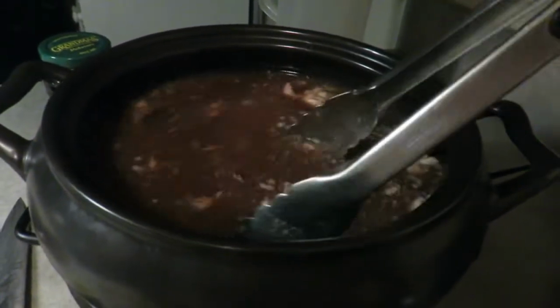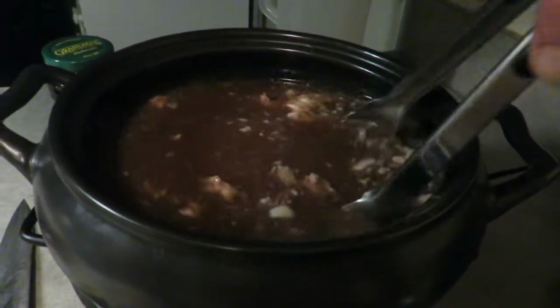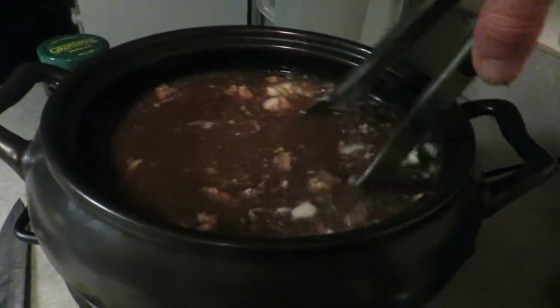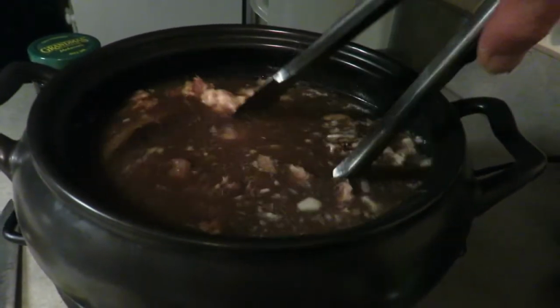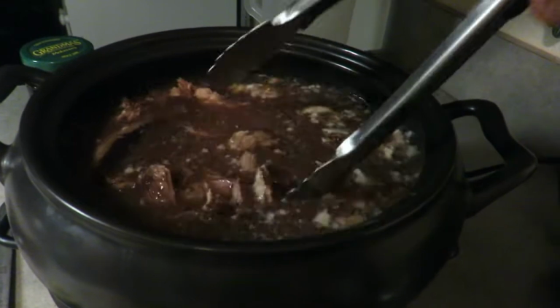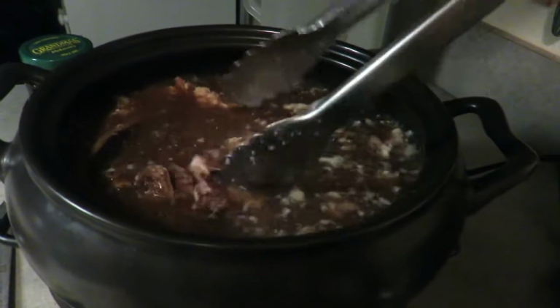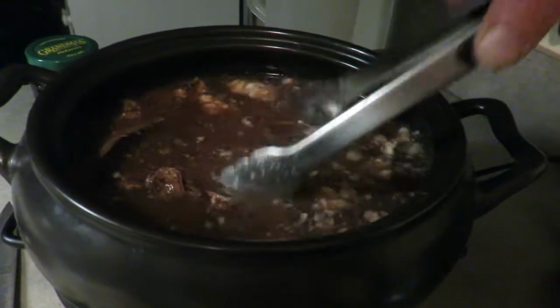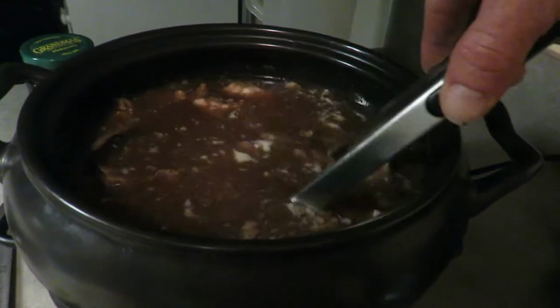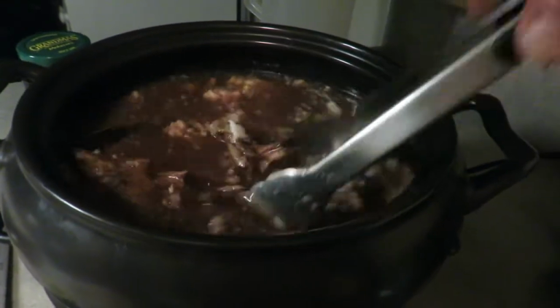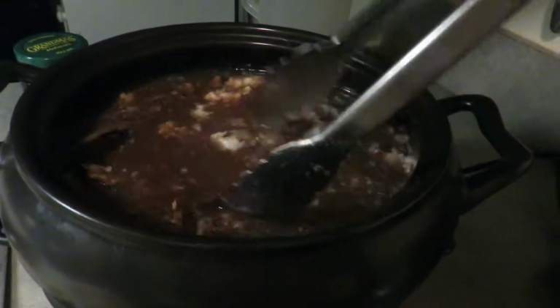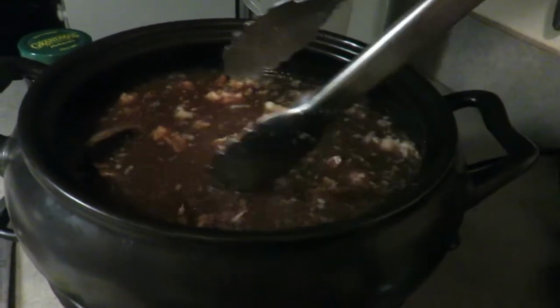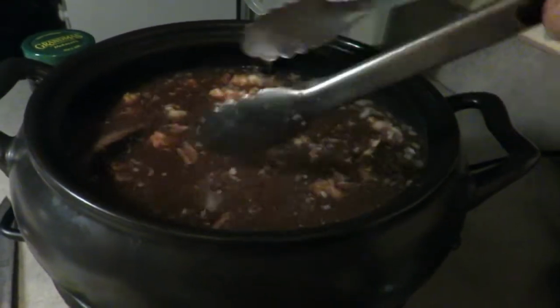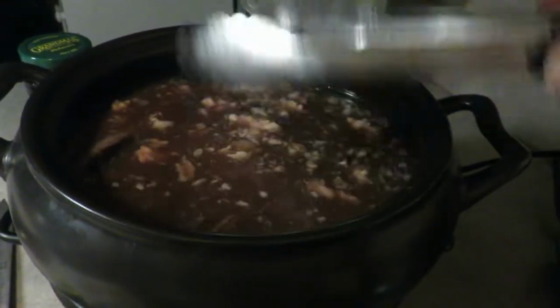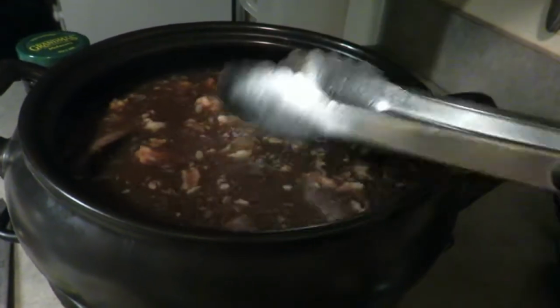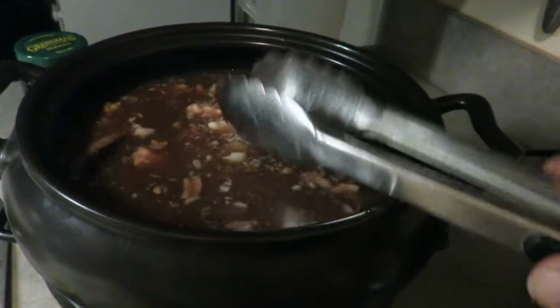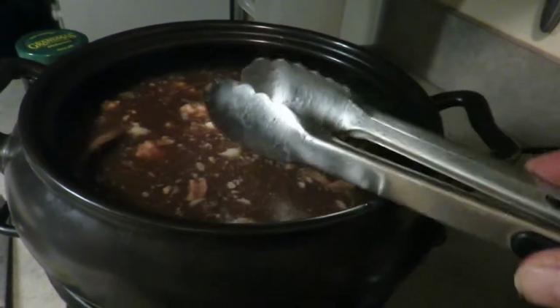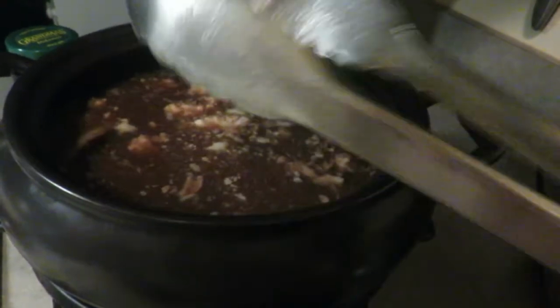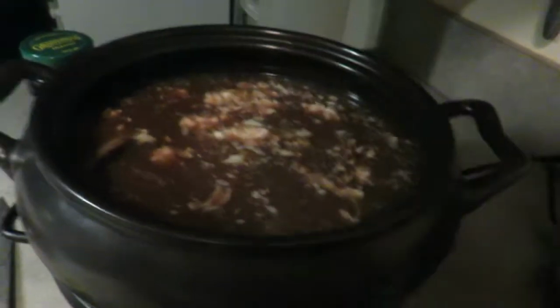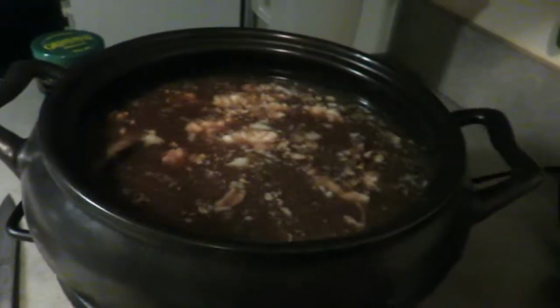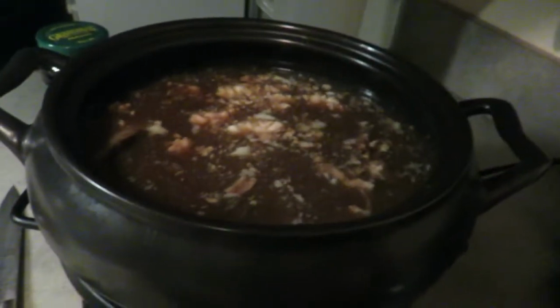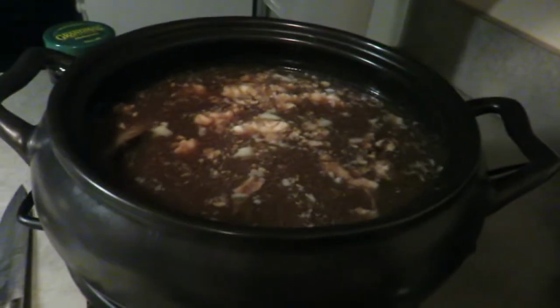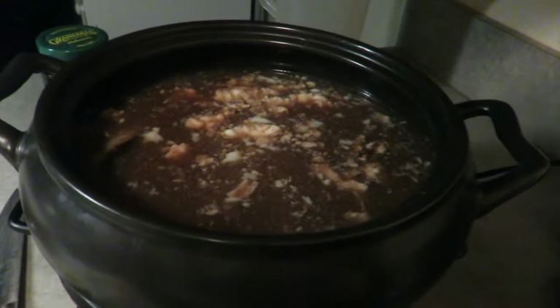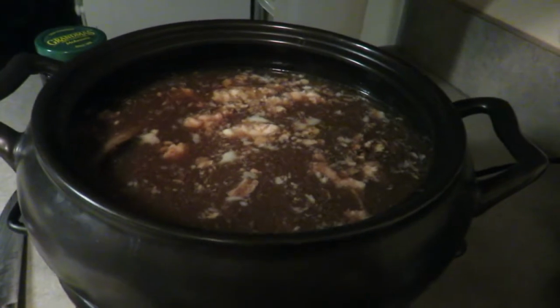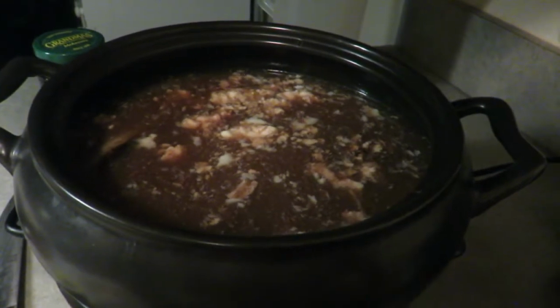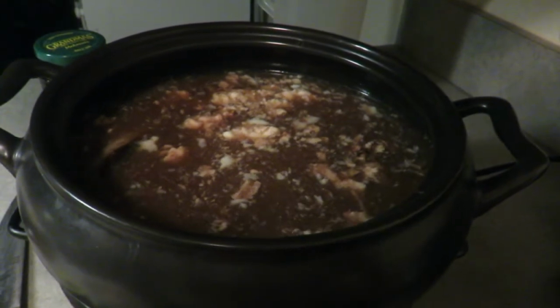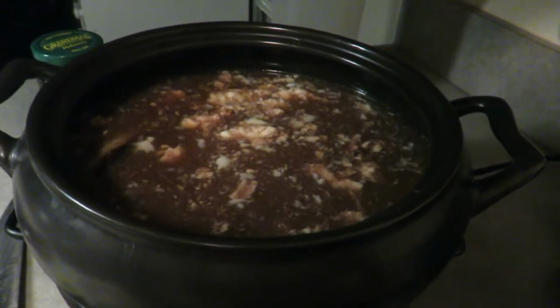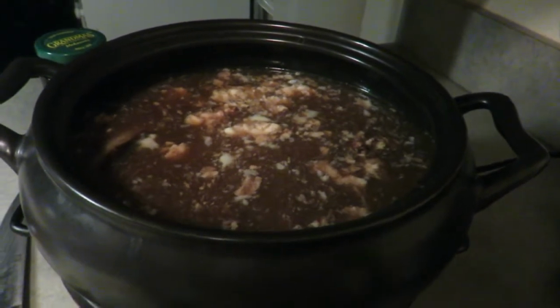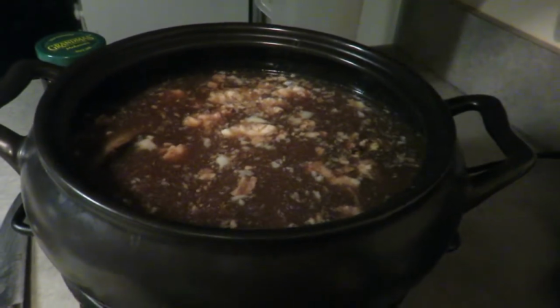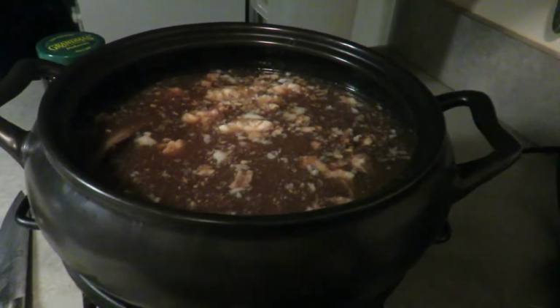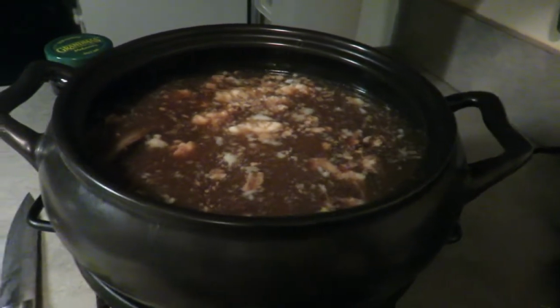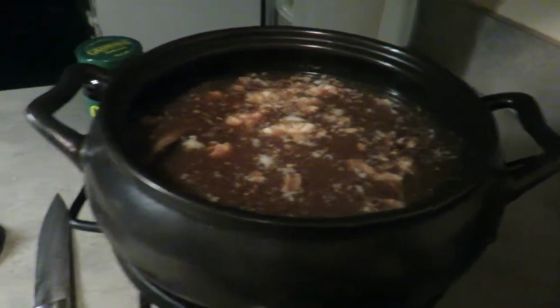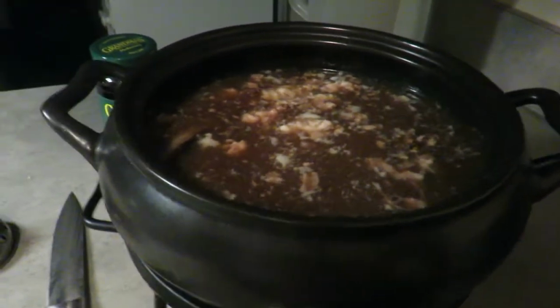I haven't really done this before. So that's what I want to make — a really good stew with onions and everything.